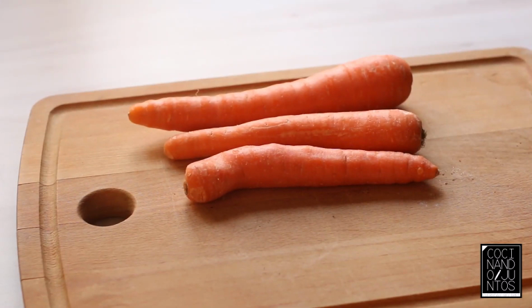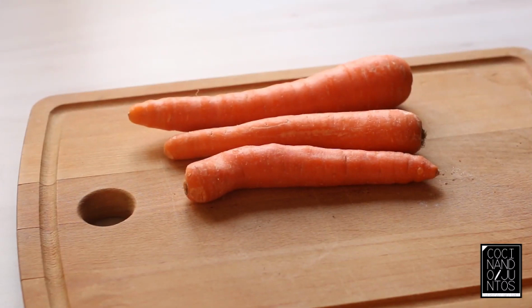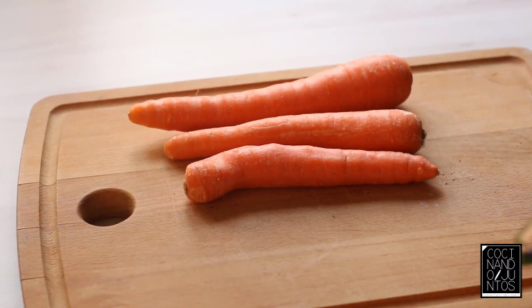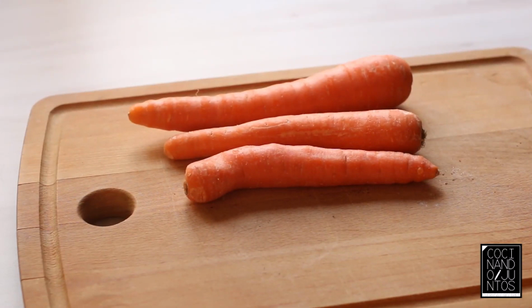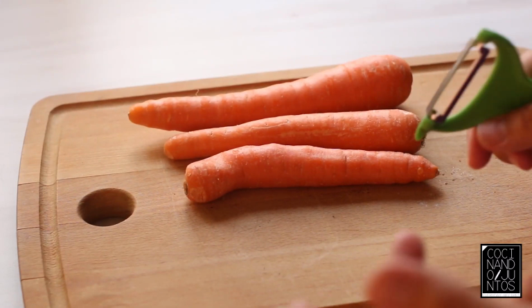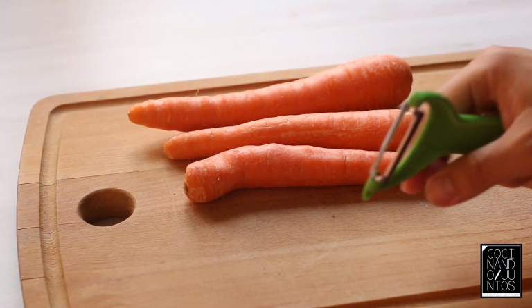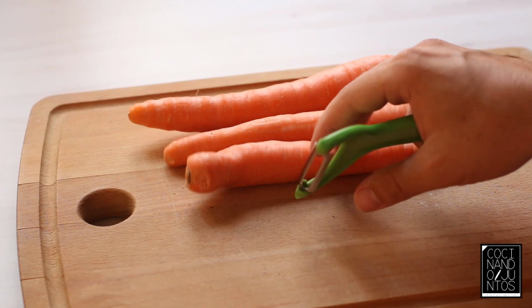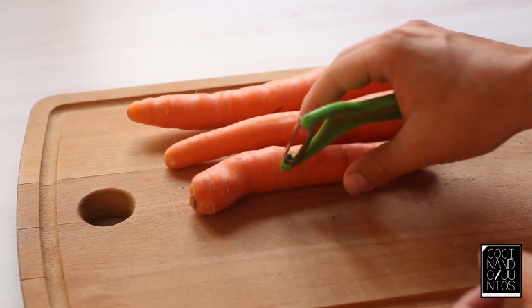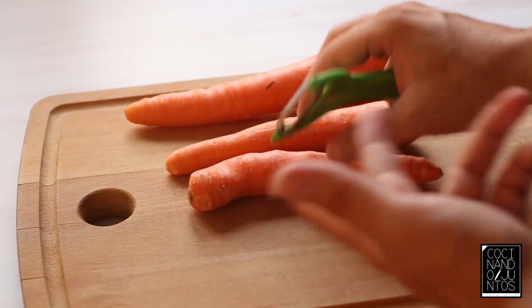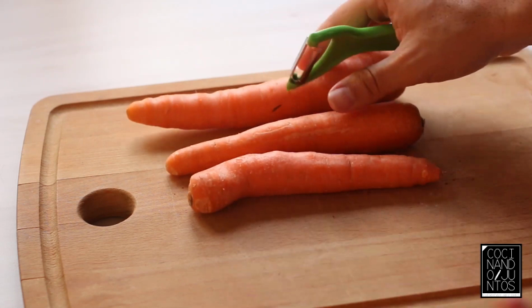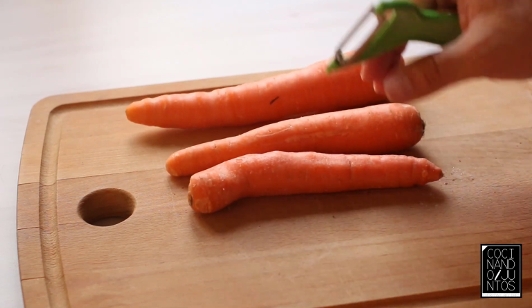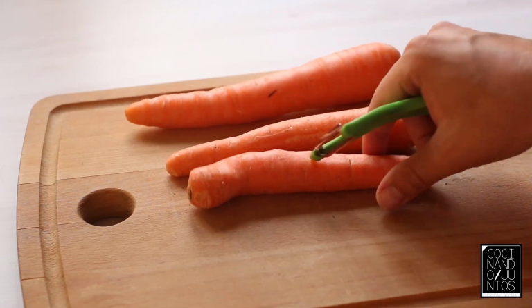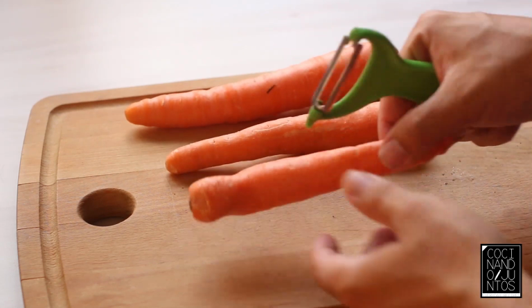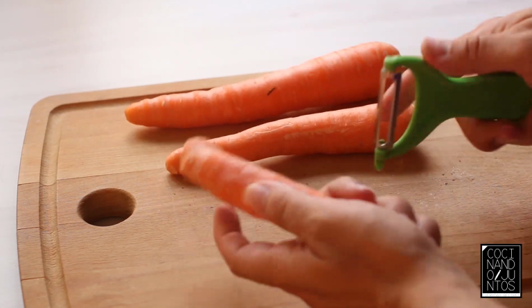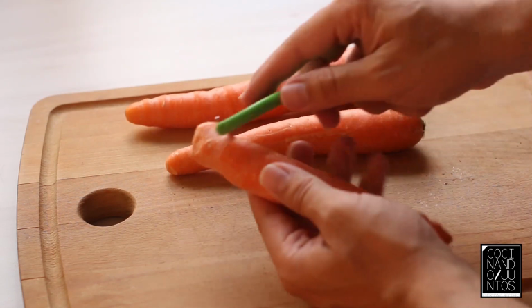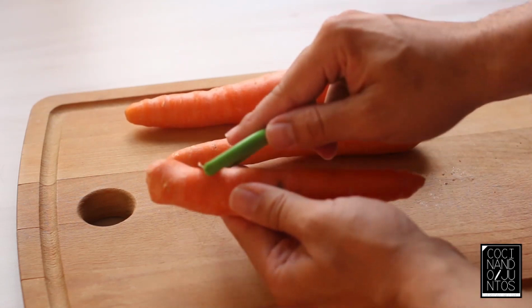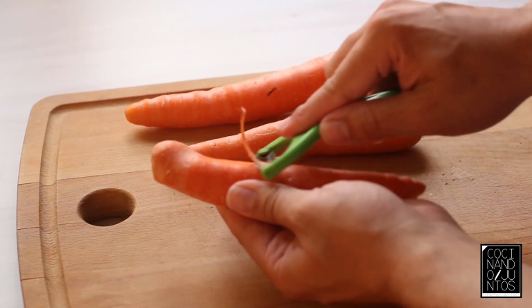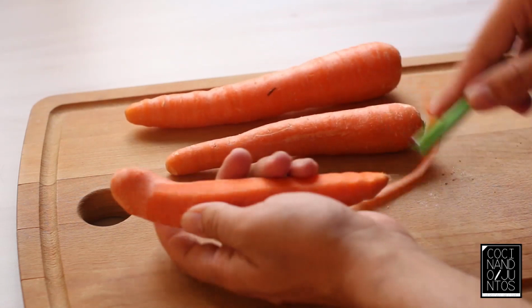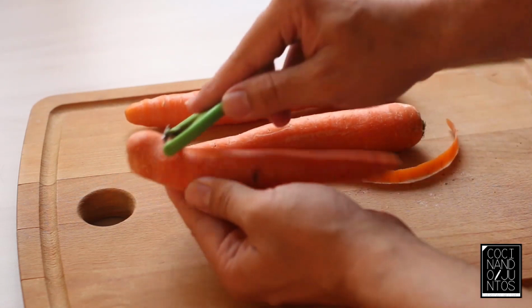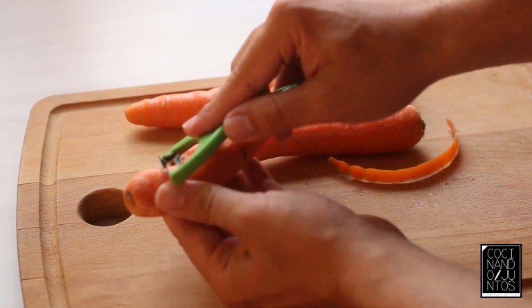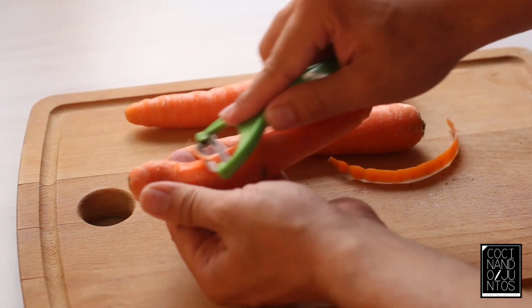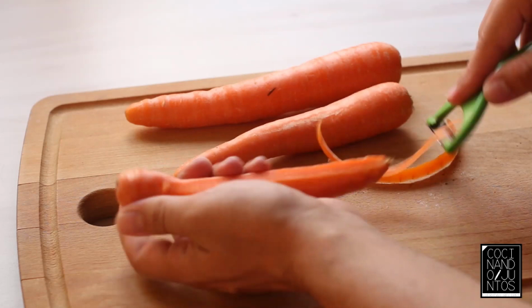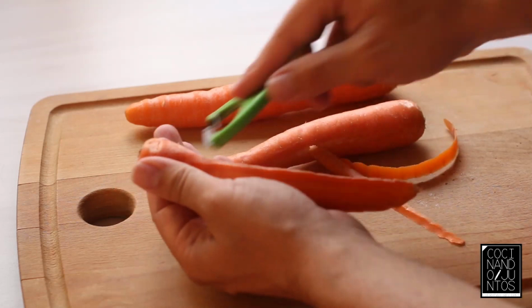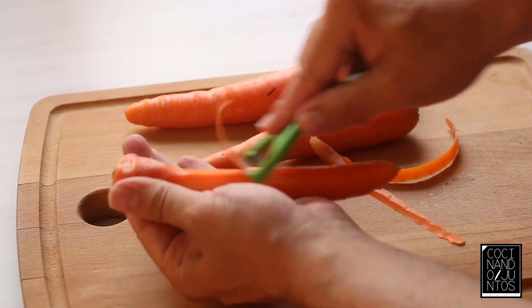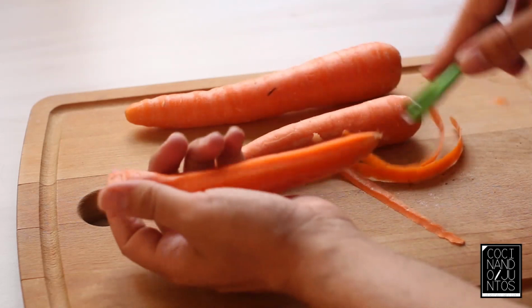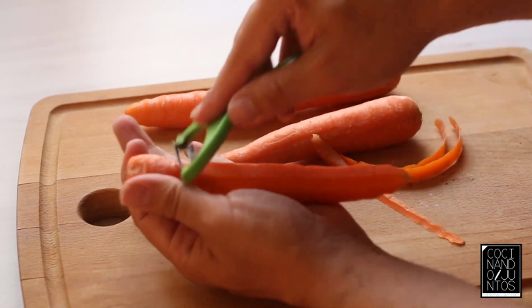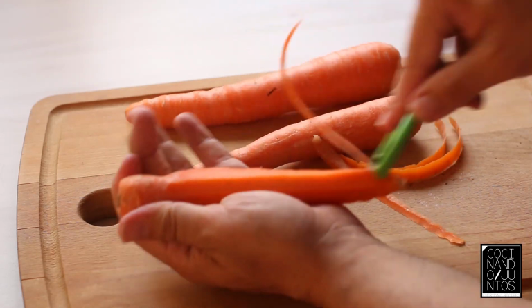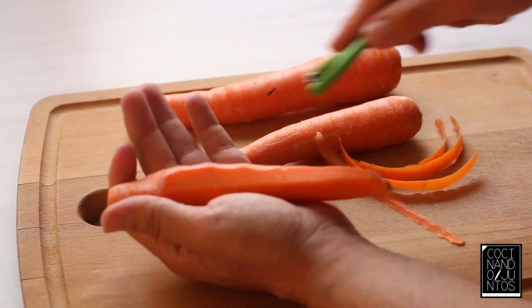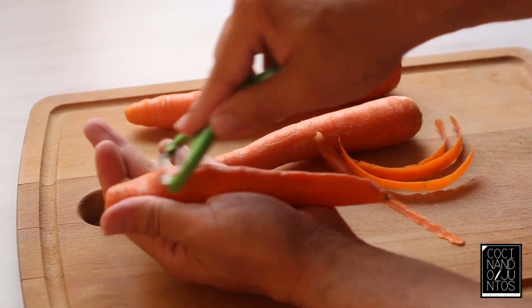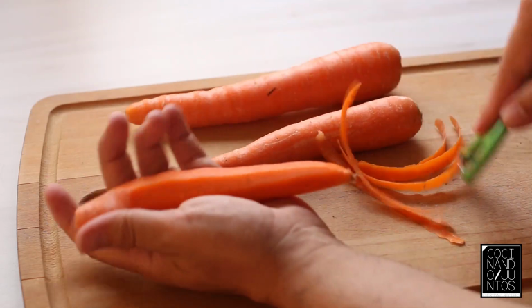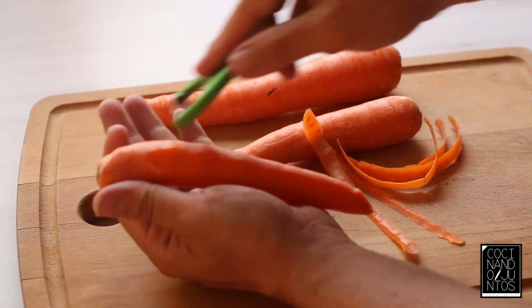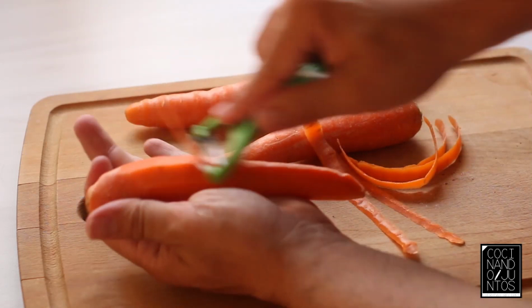This is the curry de zanahoria. First, obviously, the zanahoria — we peel it with a knife.